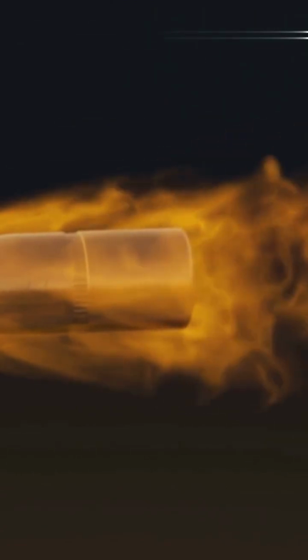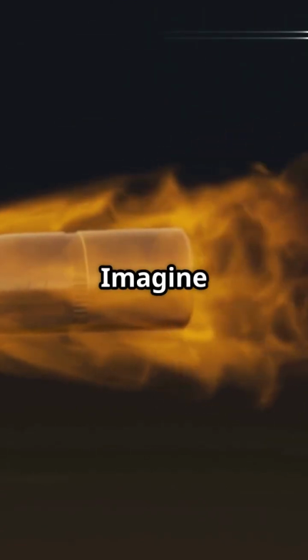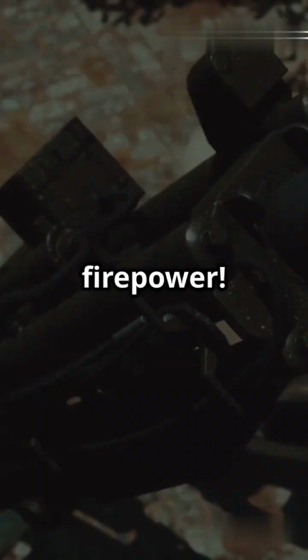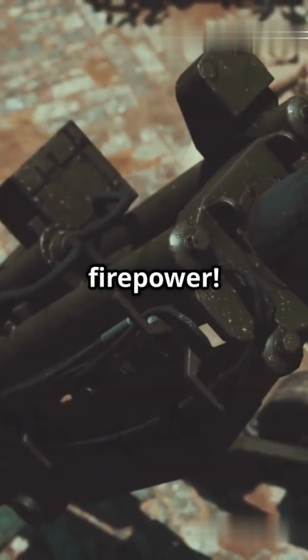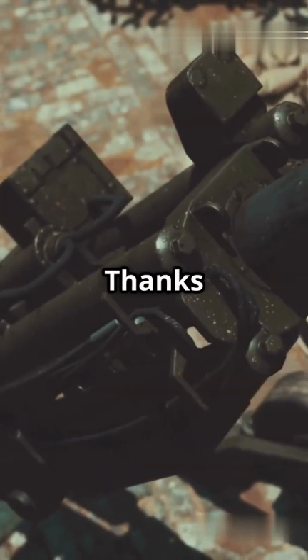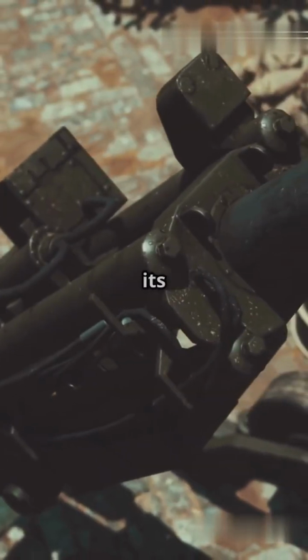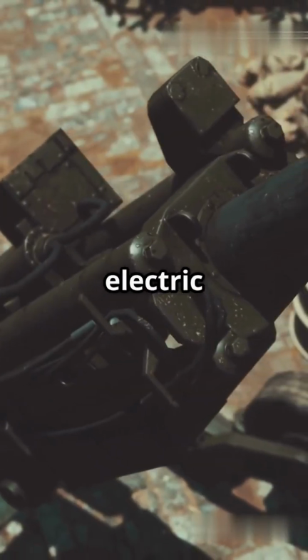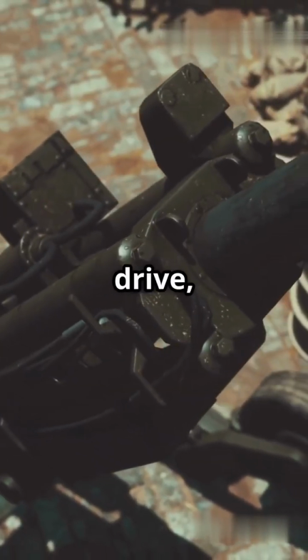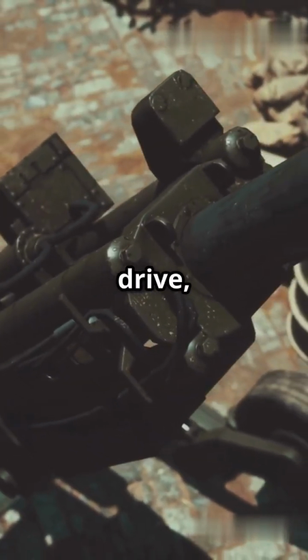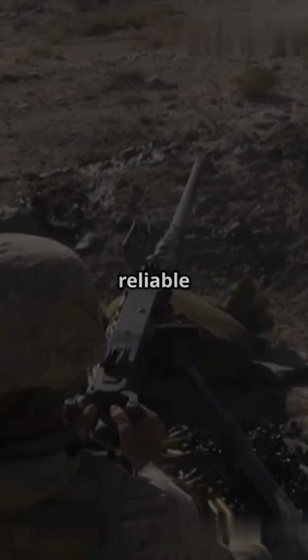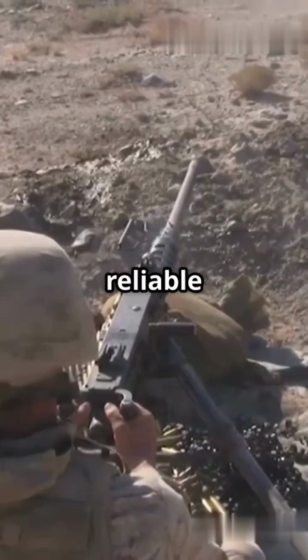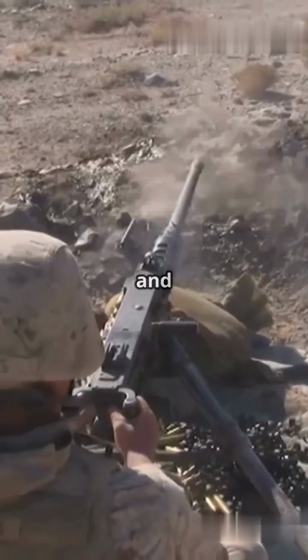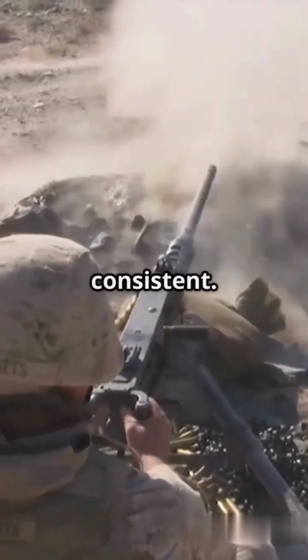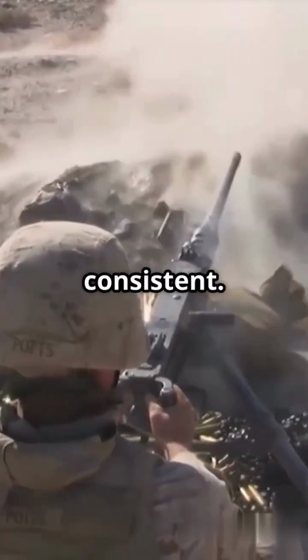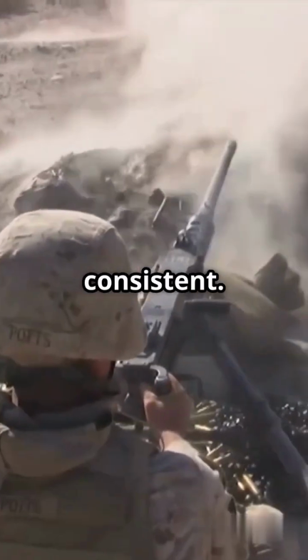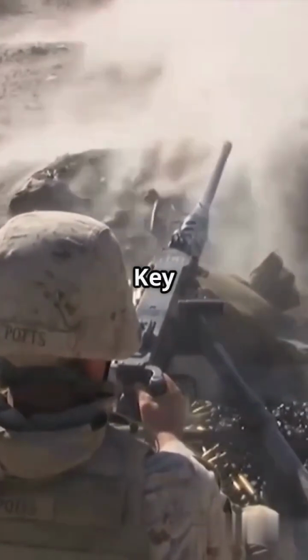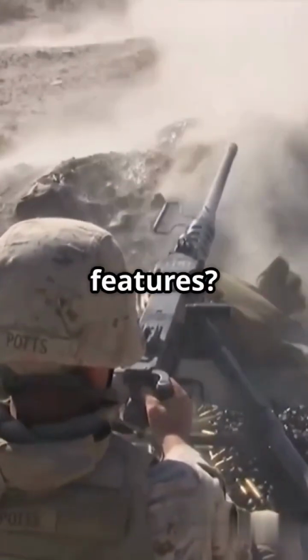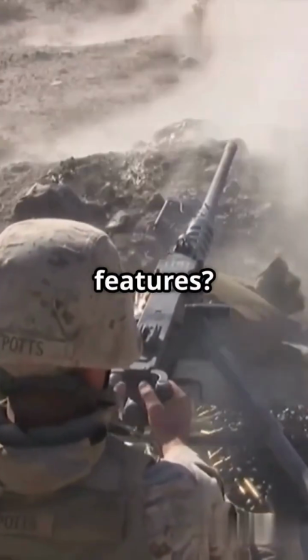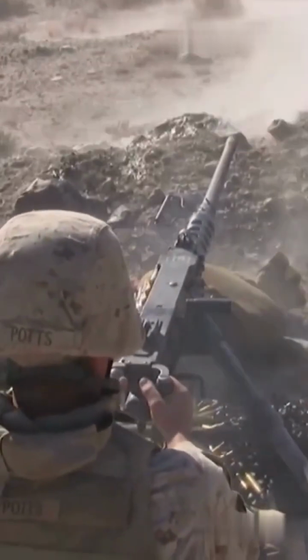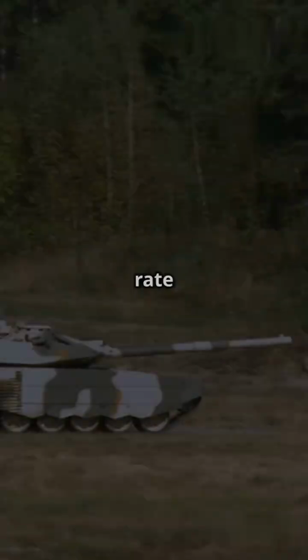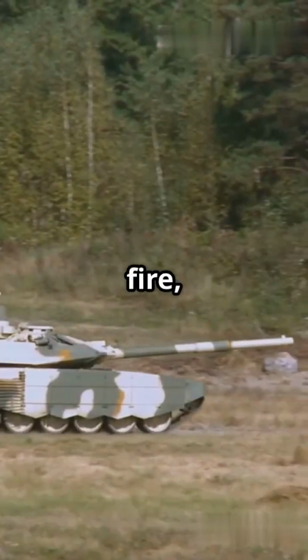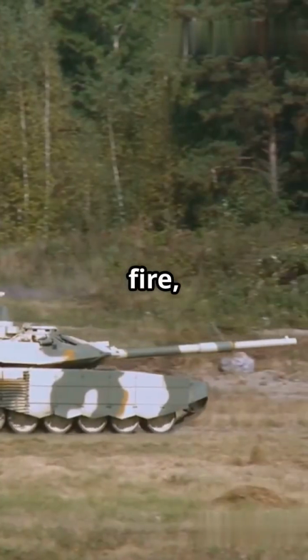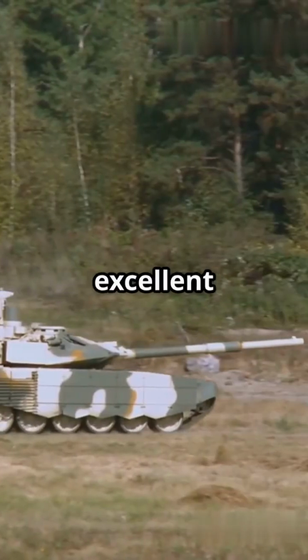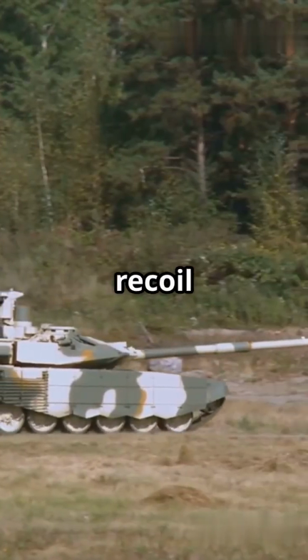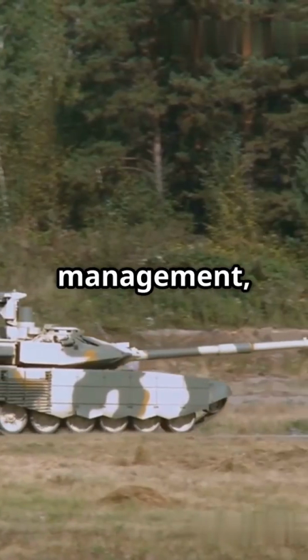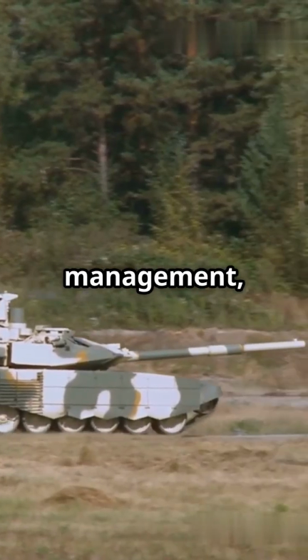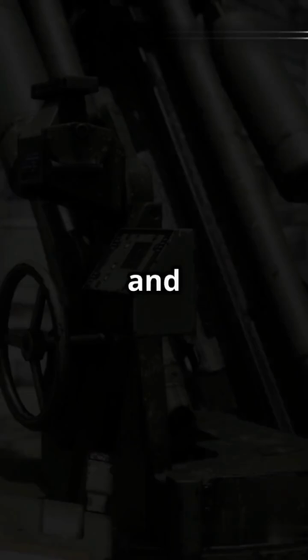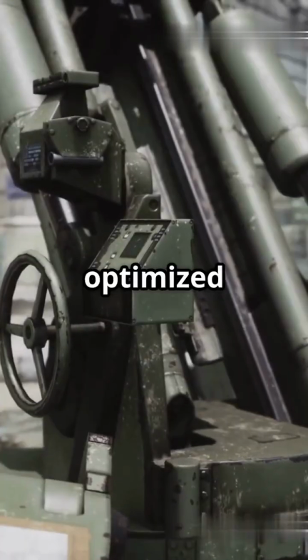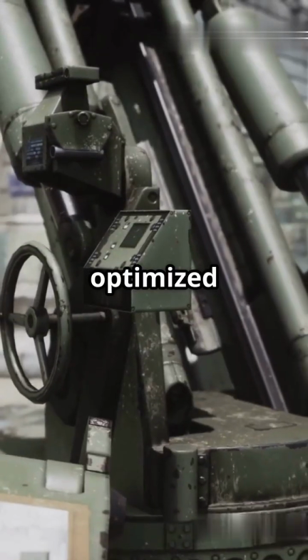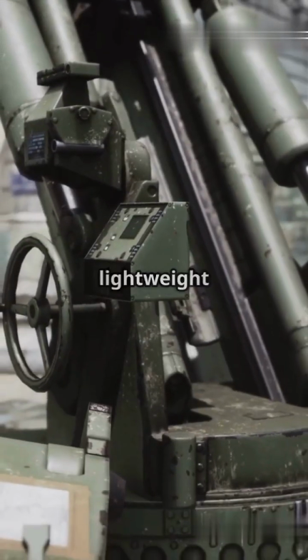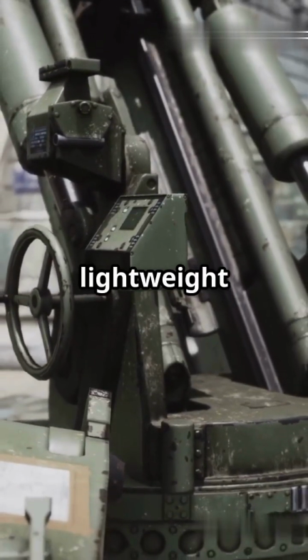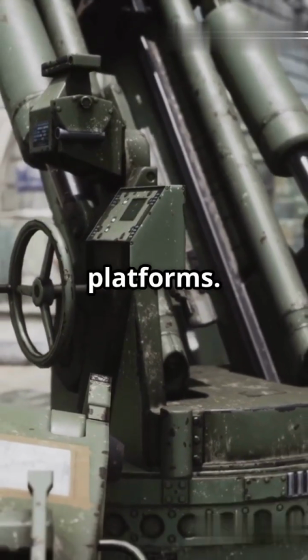Imagine that firepower — thanks to its electric drive, it's reliable and consistent. Key features? High rate of fire, excellent recoil management, and it's optimized for lightweight platforms.